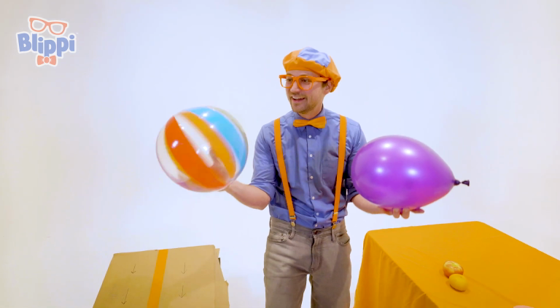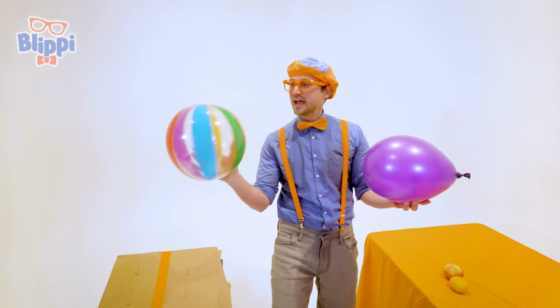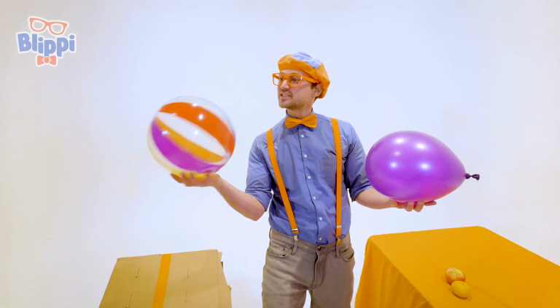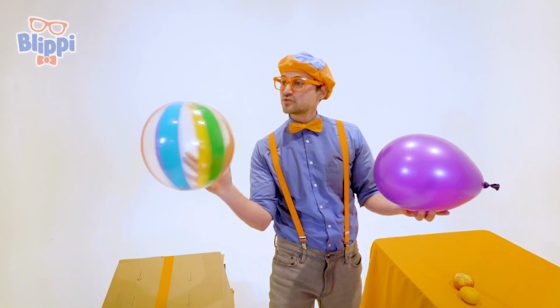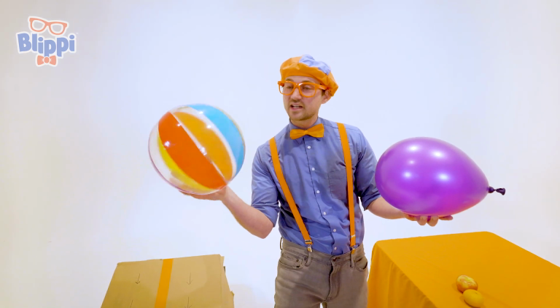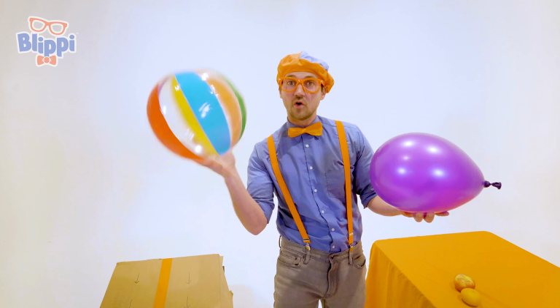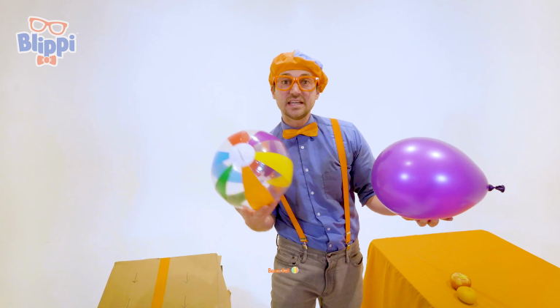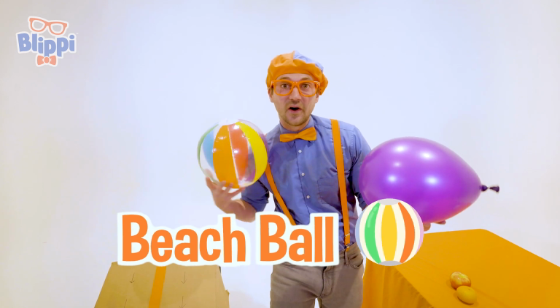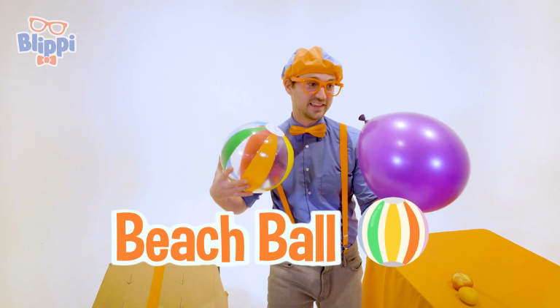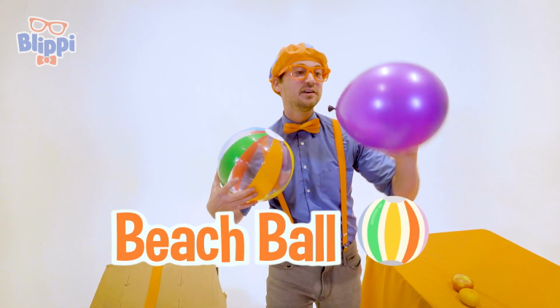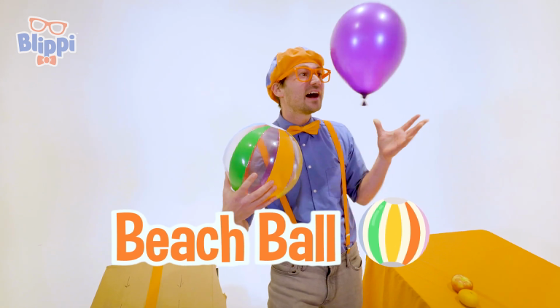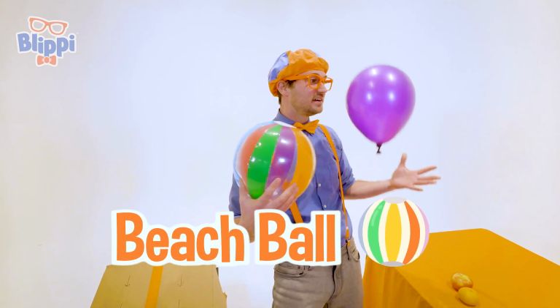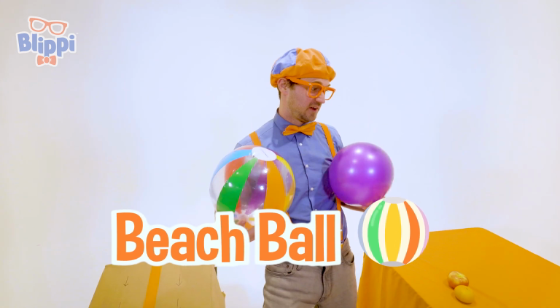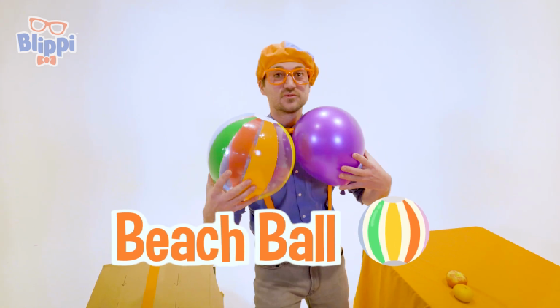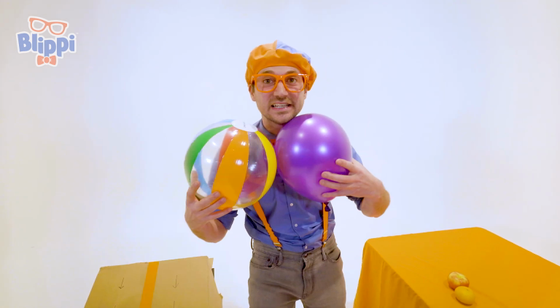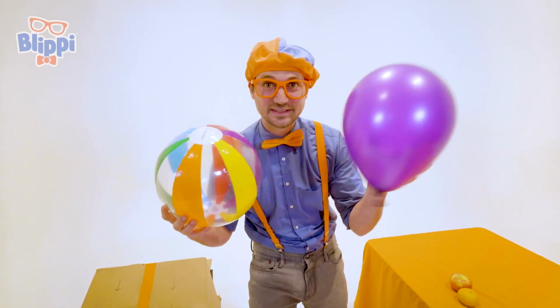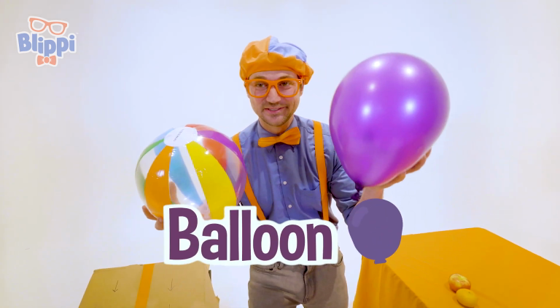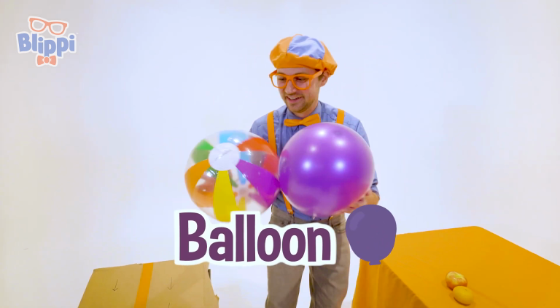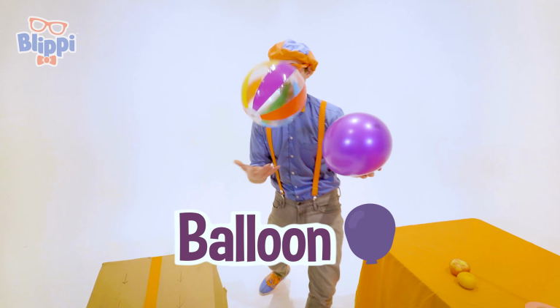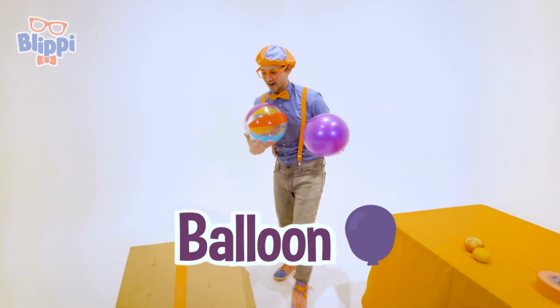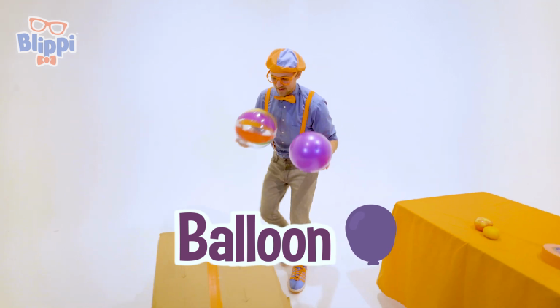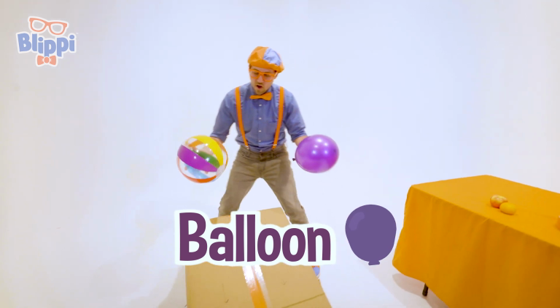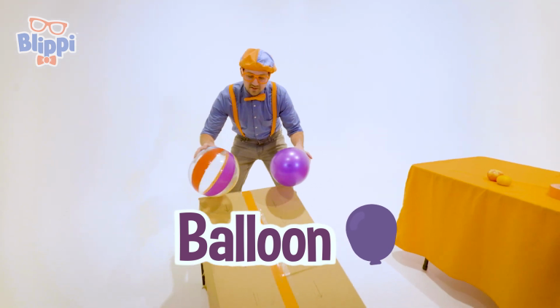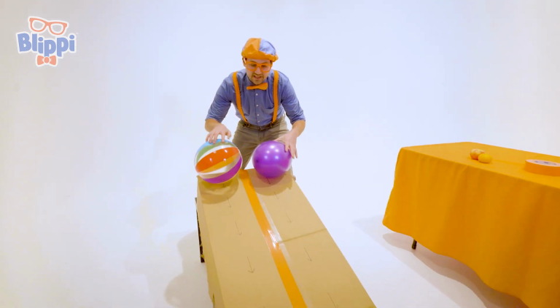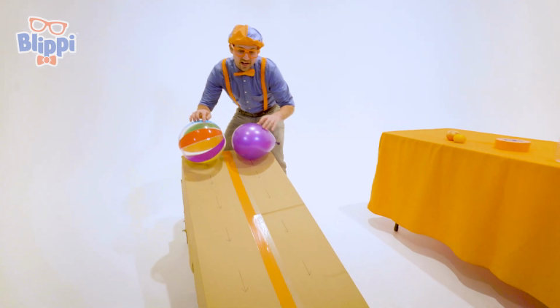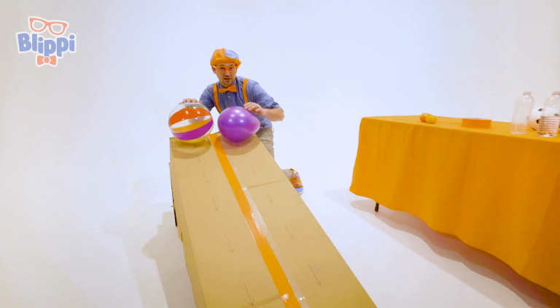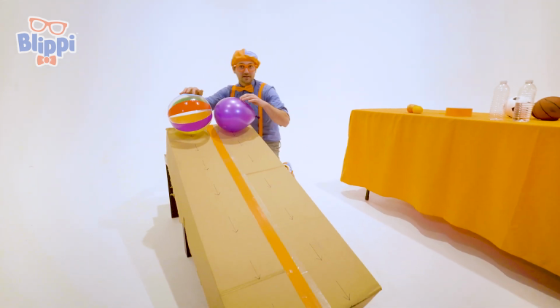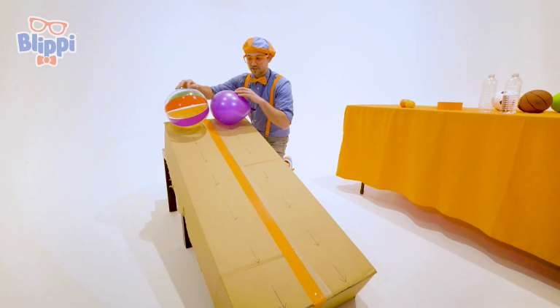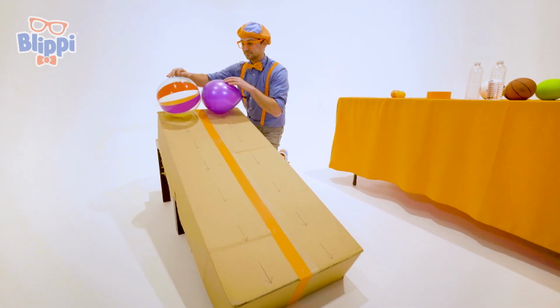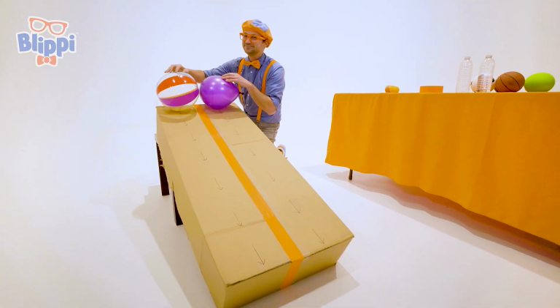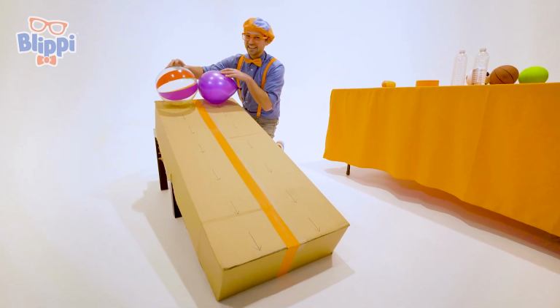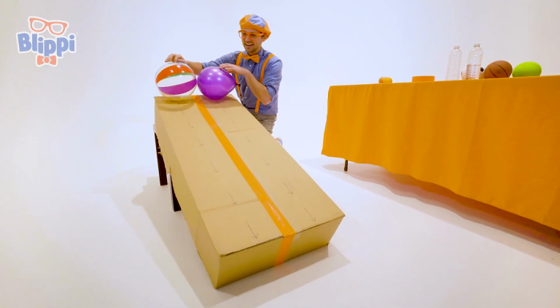We have this sweet, colorful beach ball, and then we have this really light balloon. What one do you think is going to reach the bottom first? I think I know.